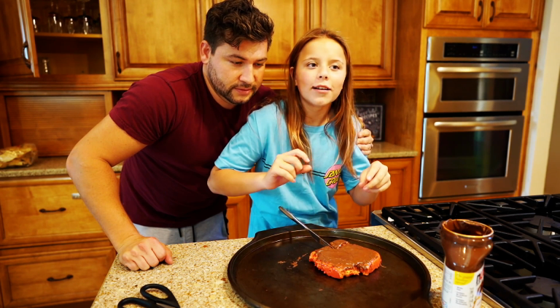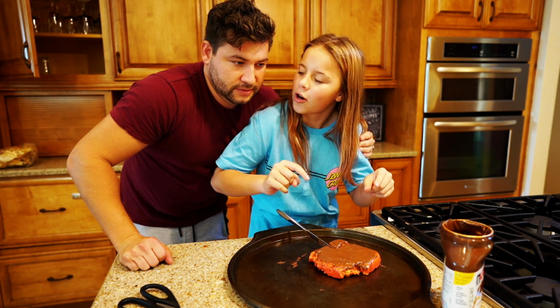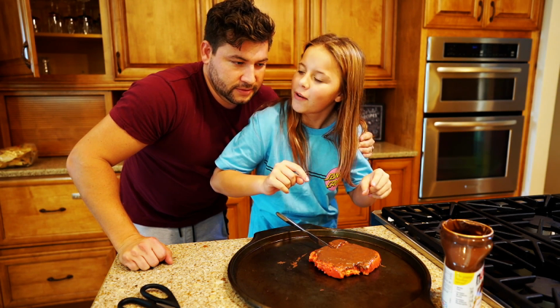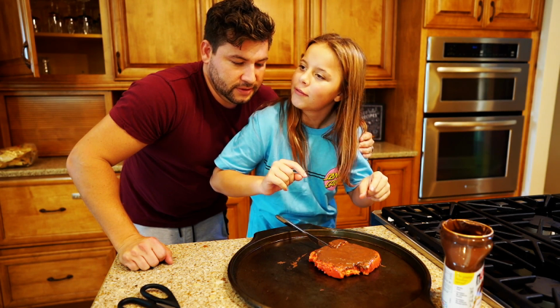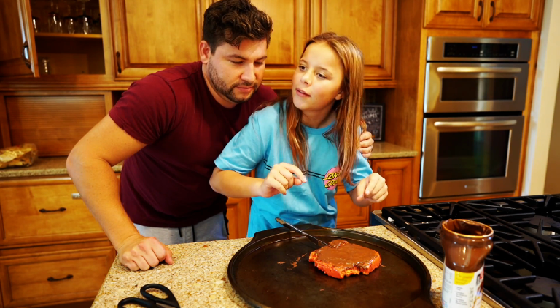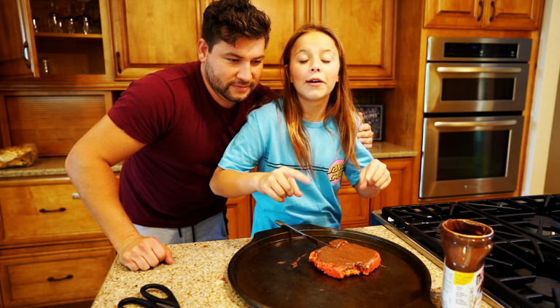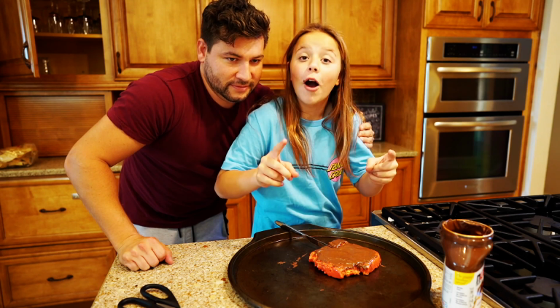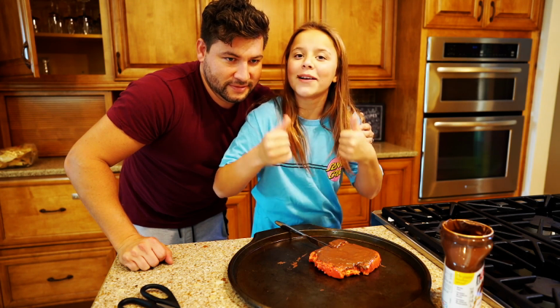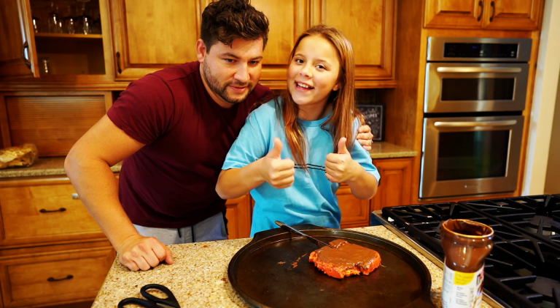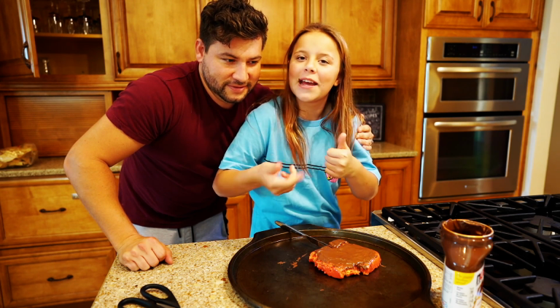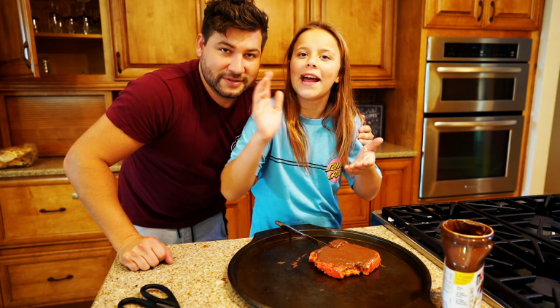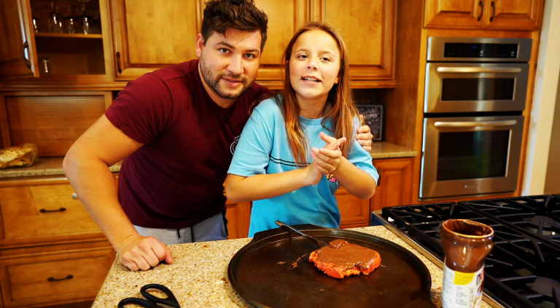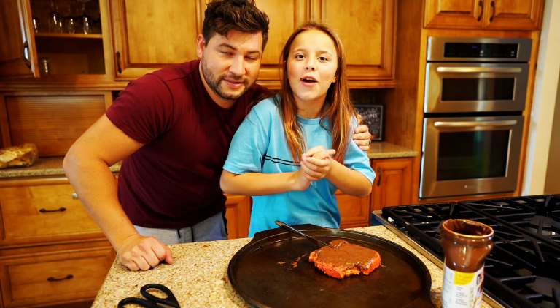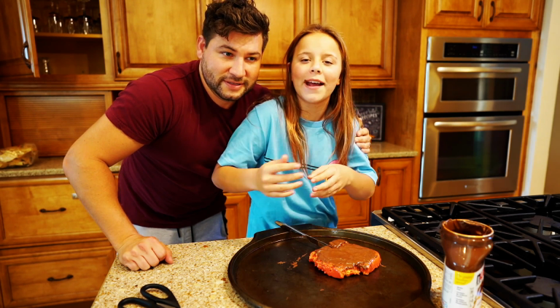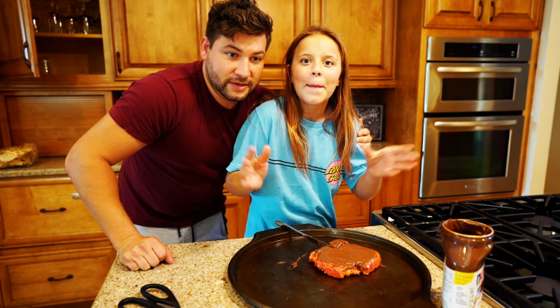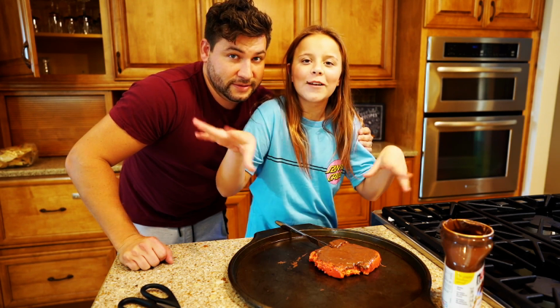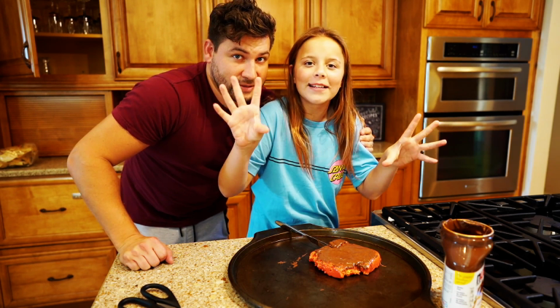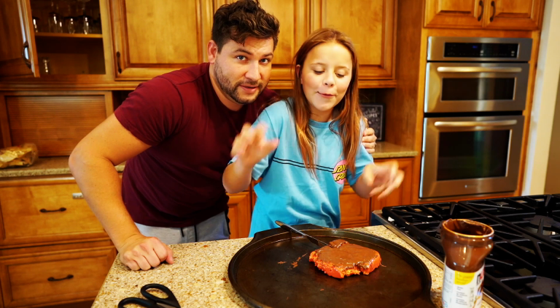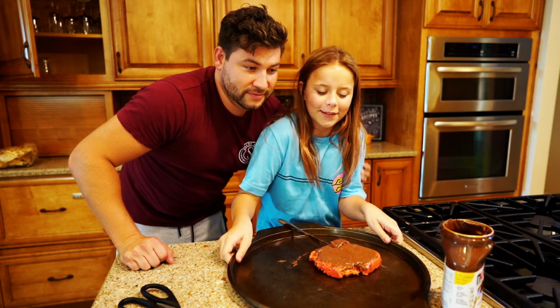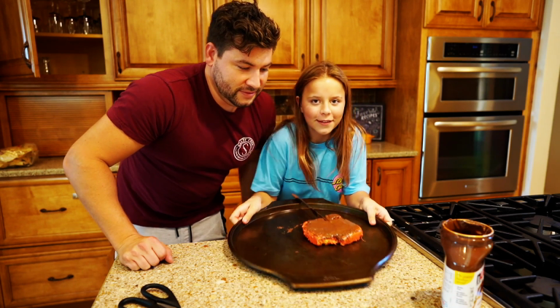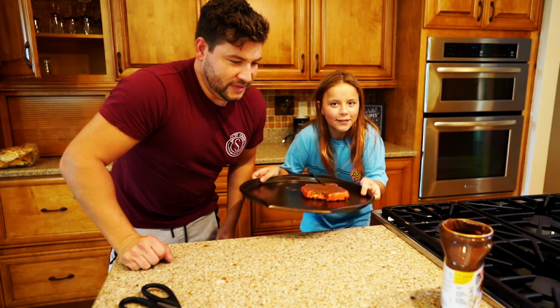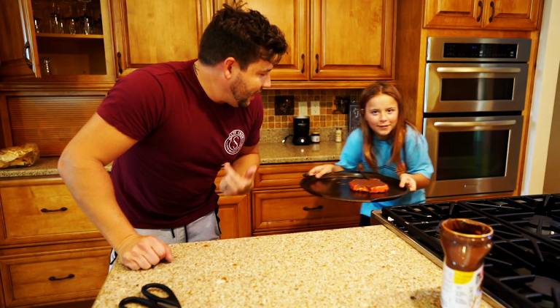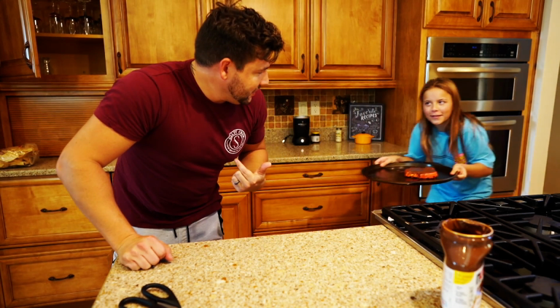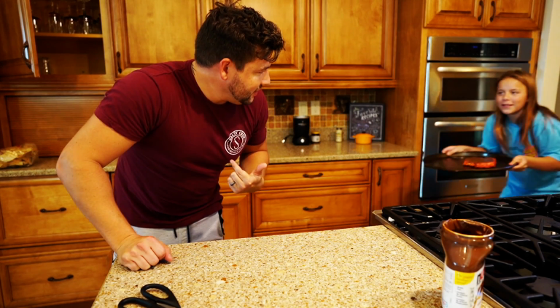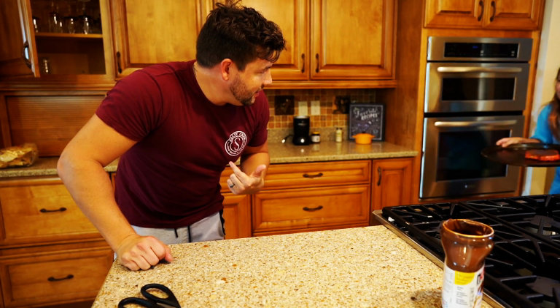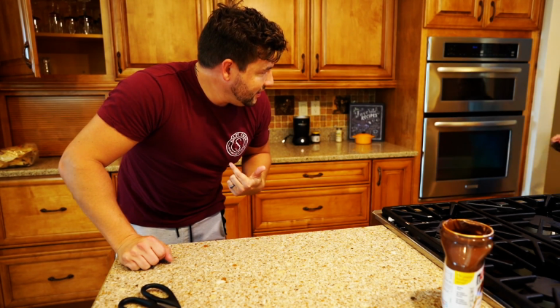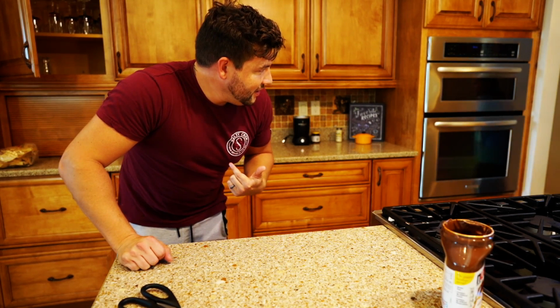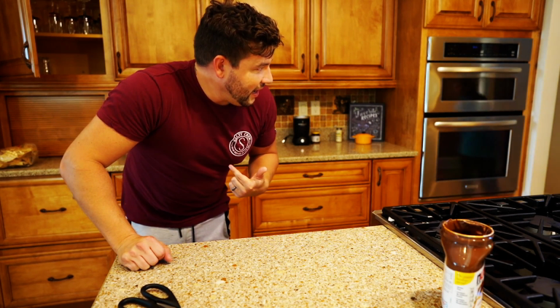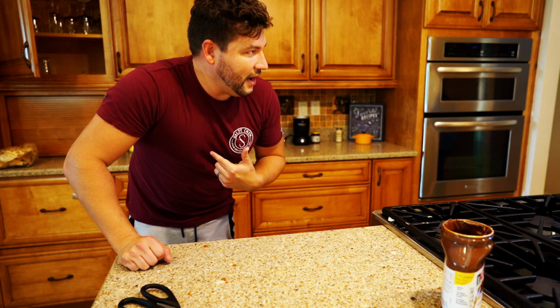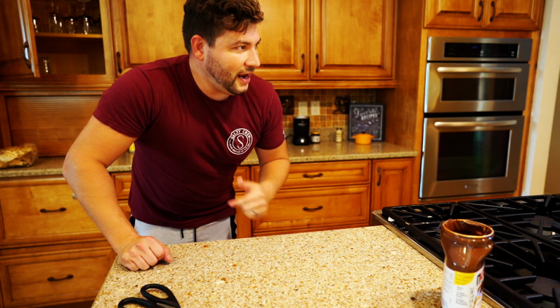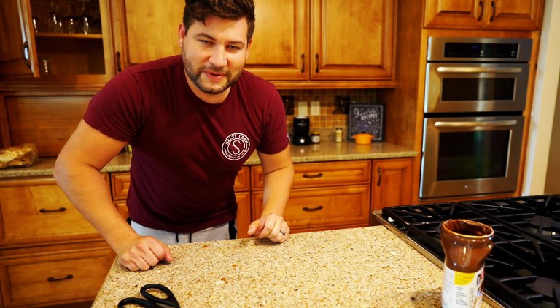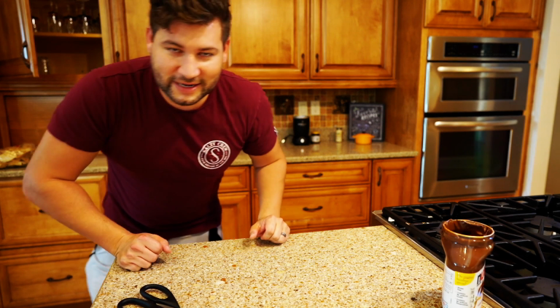Like this video and don't forget to subscribe — Big Tater Tot is out. I thought I was the Big Tater Tot. No, I'm the Big Tater Tot. I'm the star of the show. Oh my gosh.